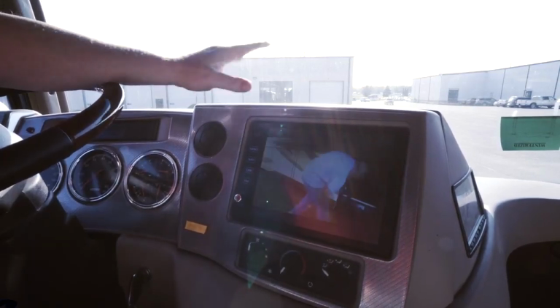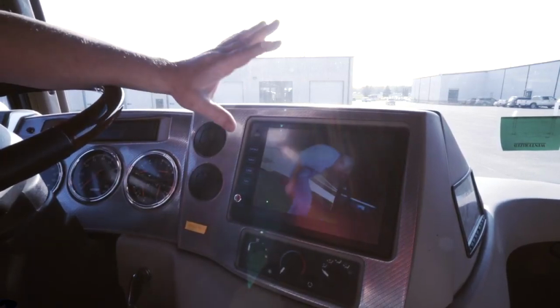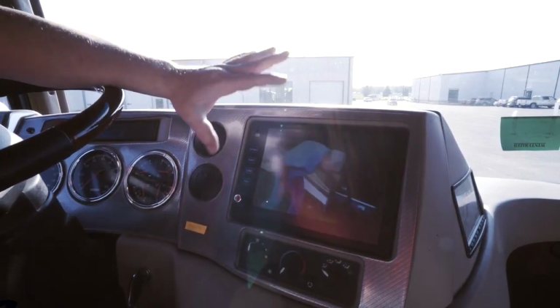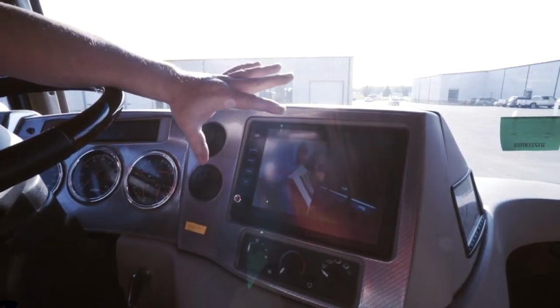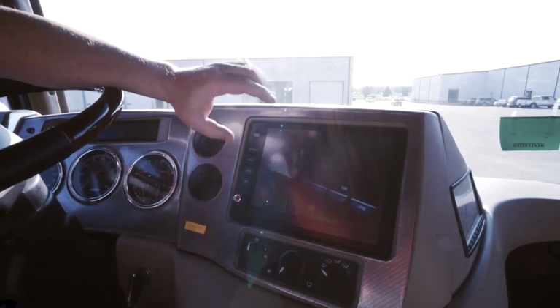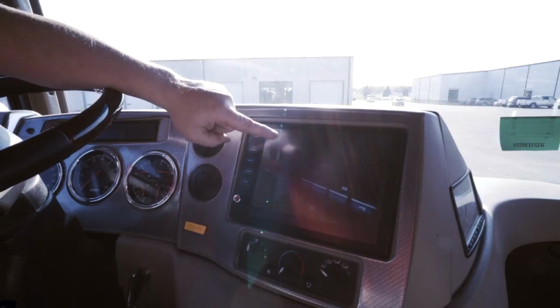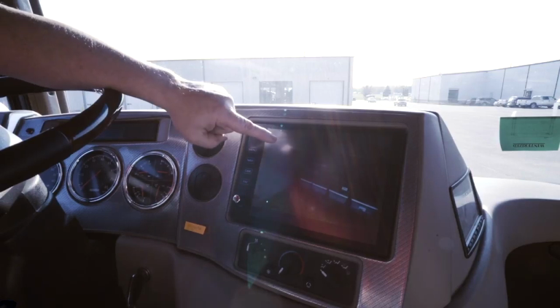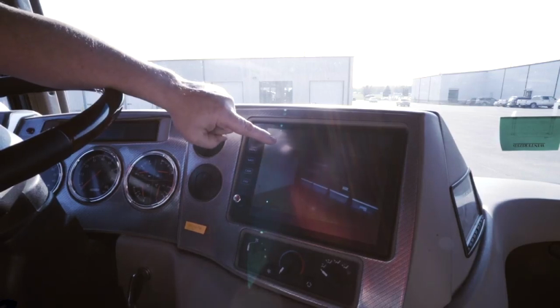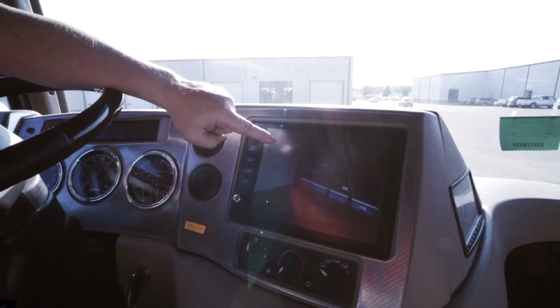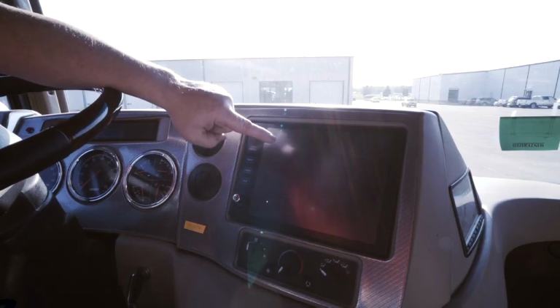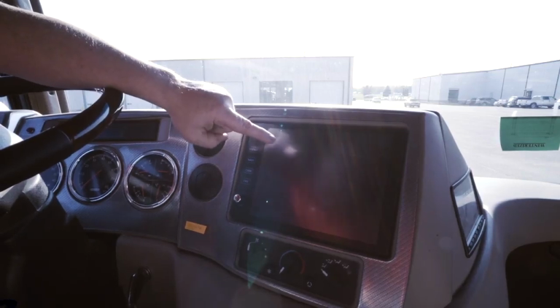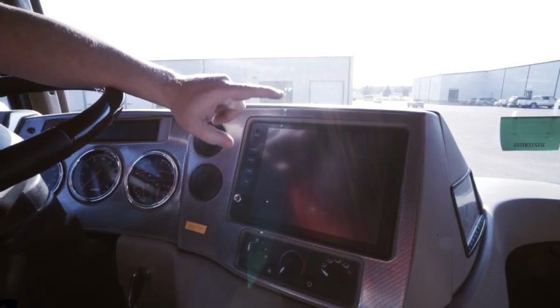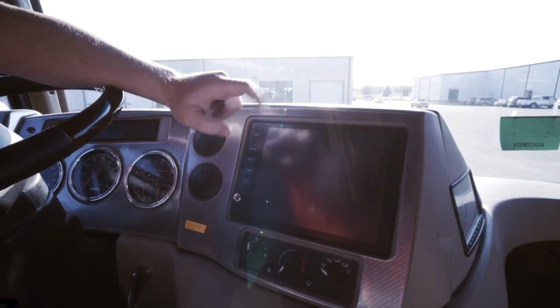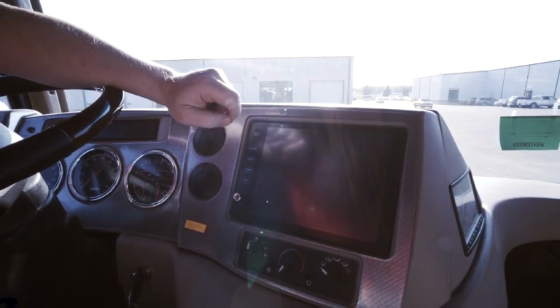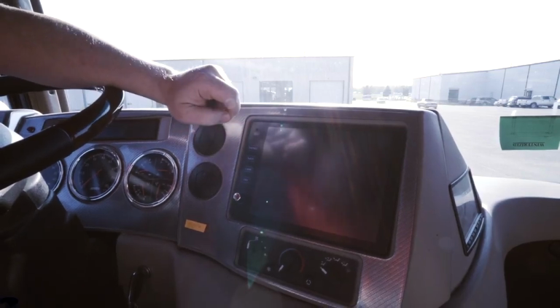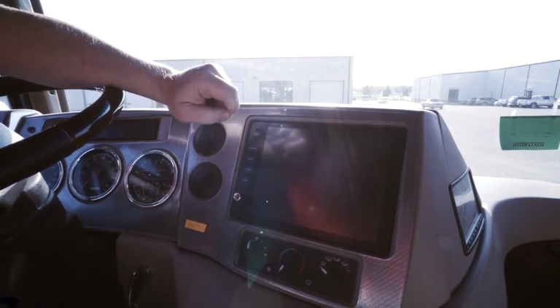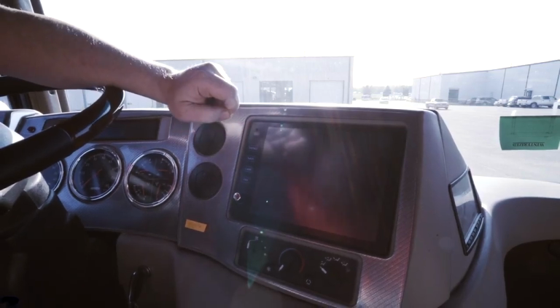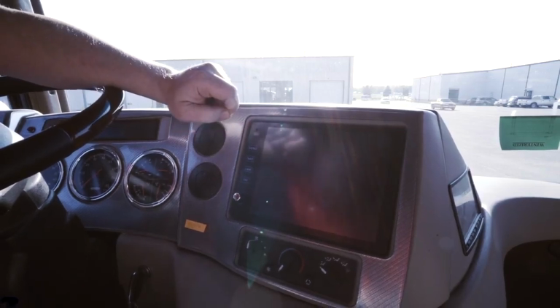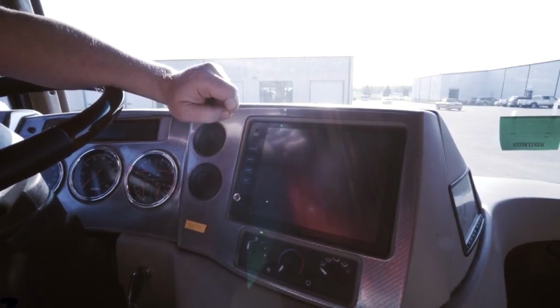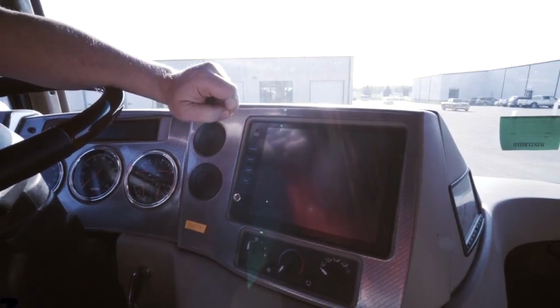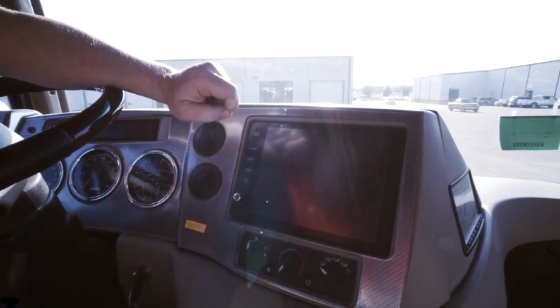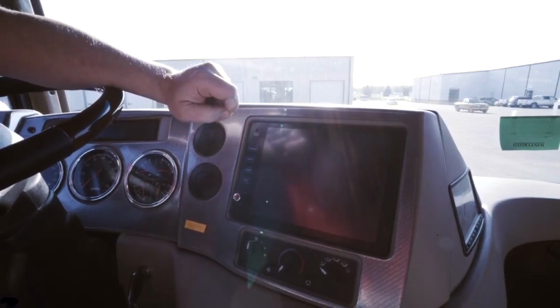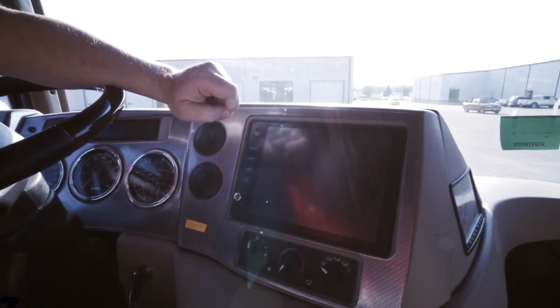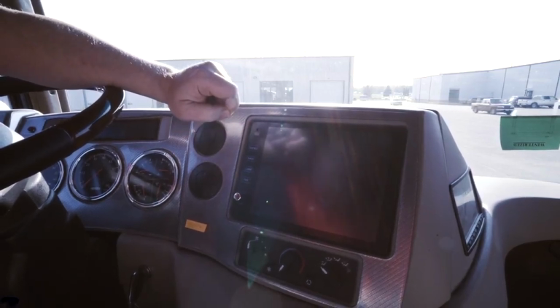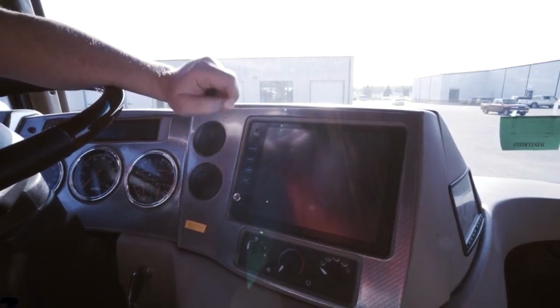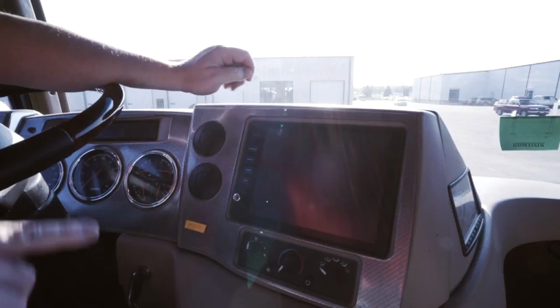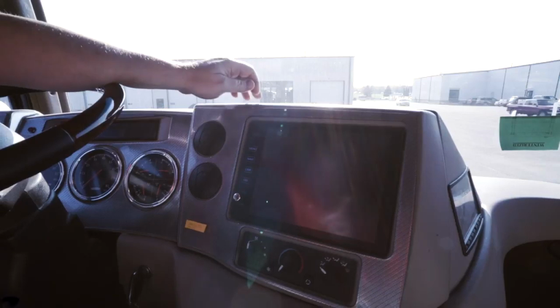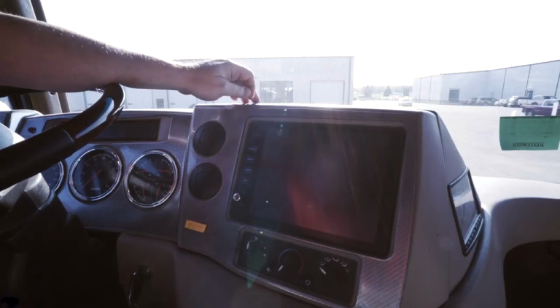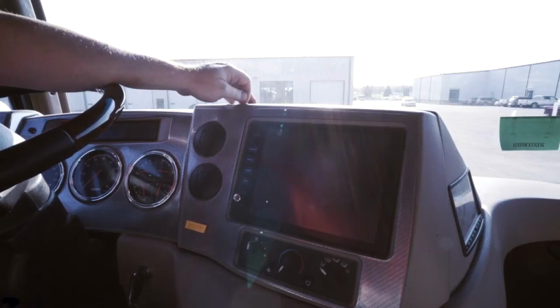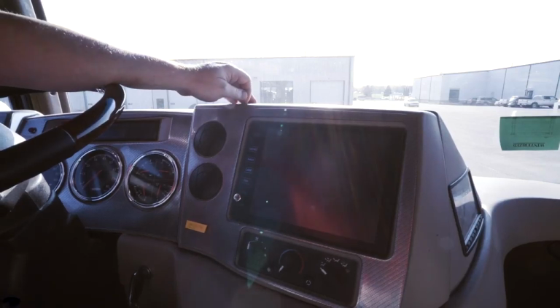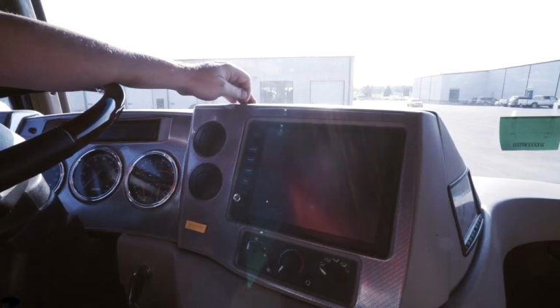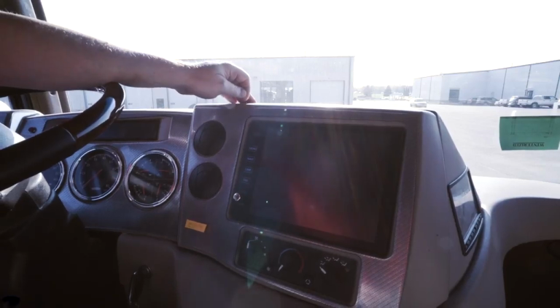That will enable us to mirror whatever is on the infotainment center to our televisions. The video is playing on the infotainment center now and it will automatically disappear on house mode and it will play on the televisions.